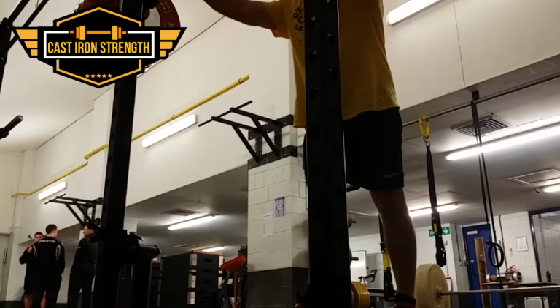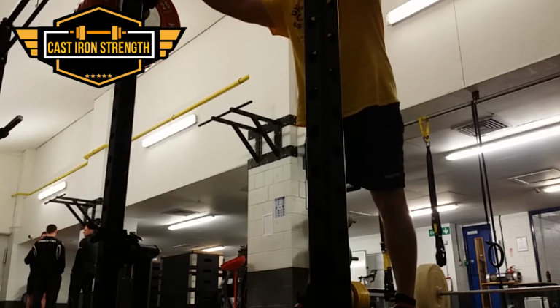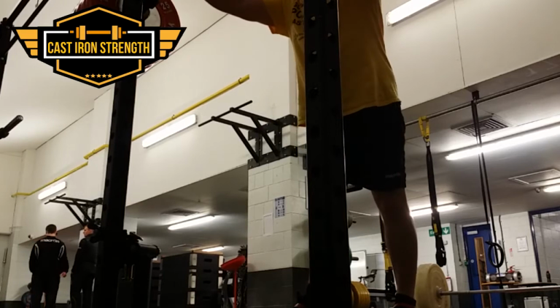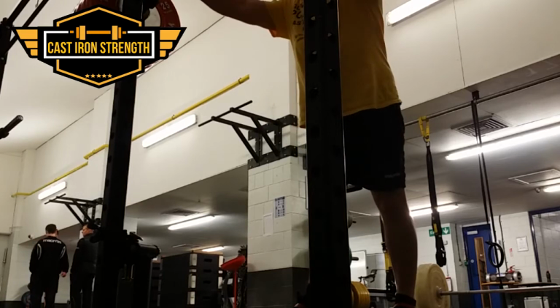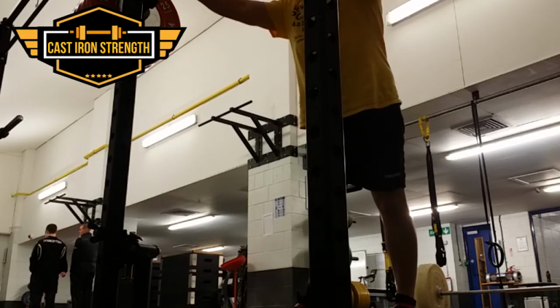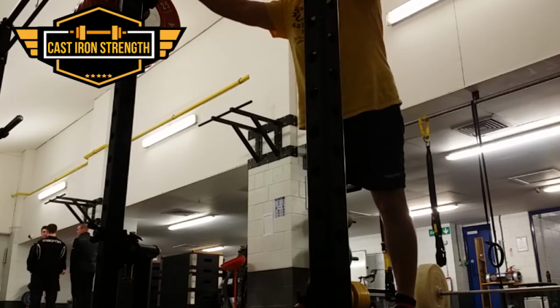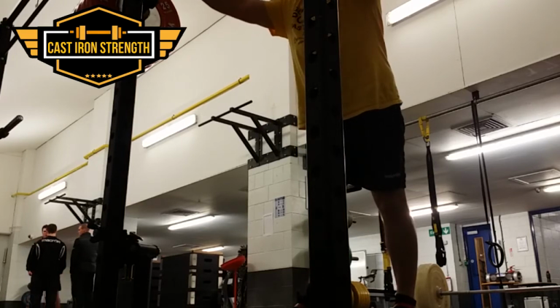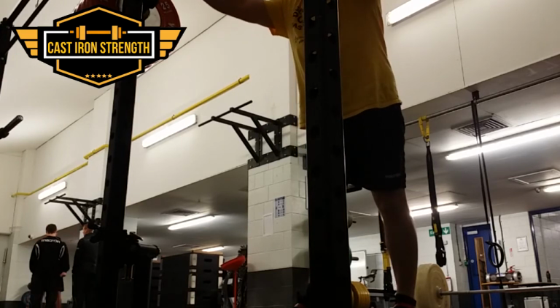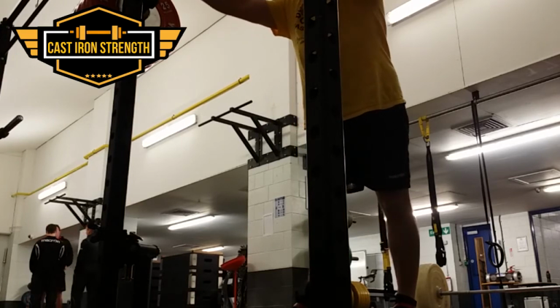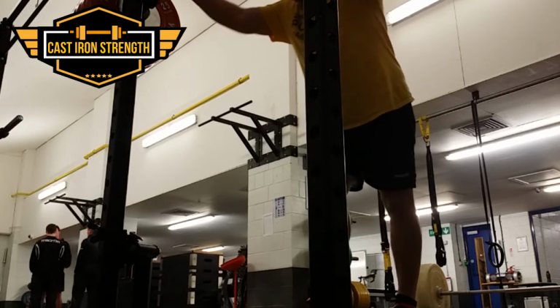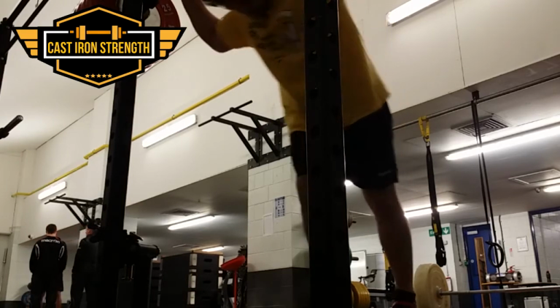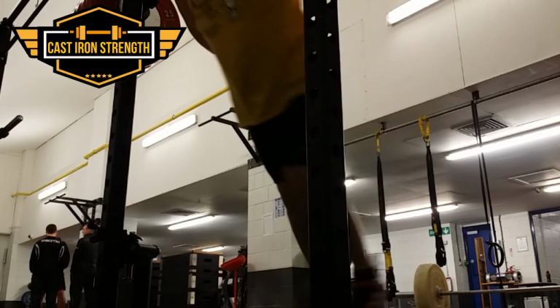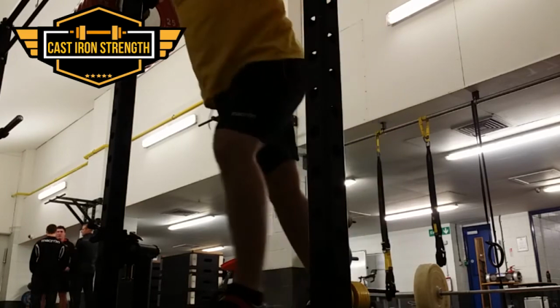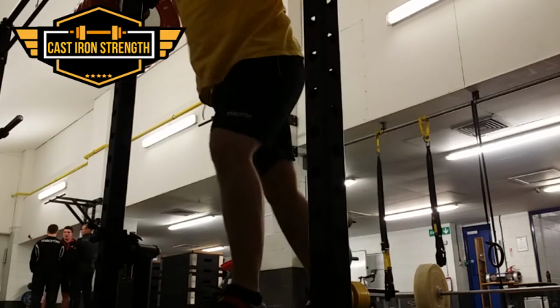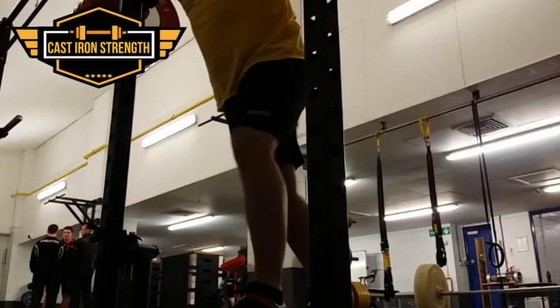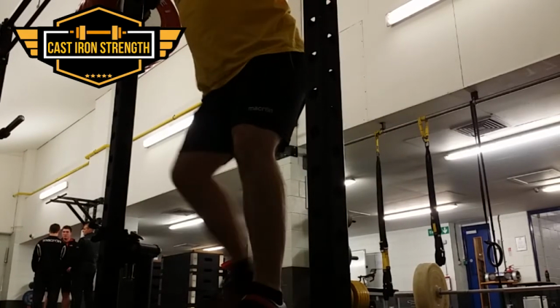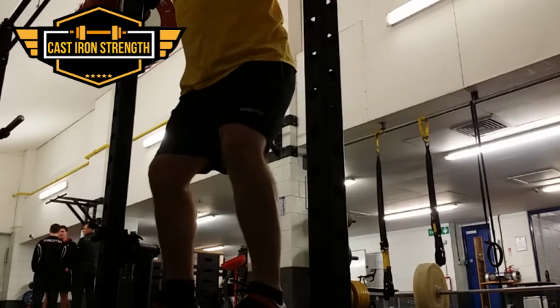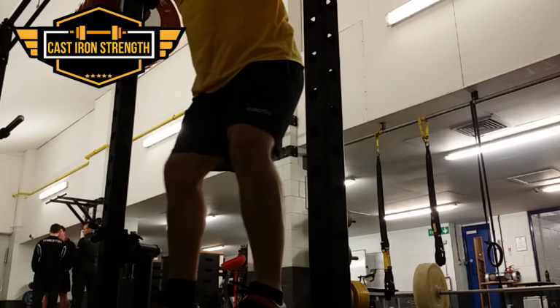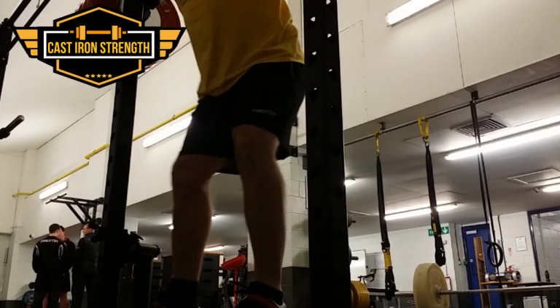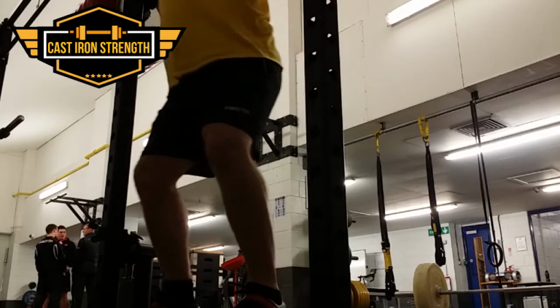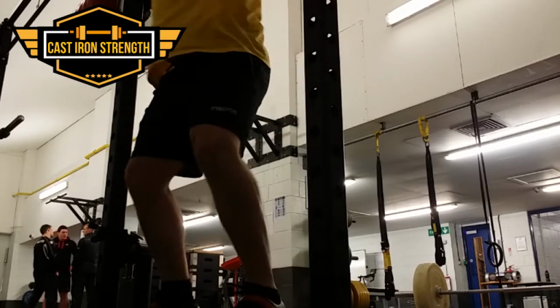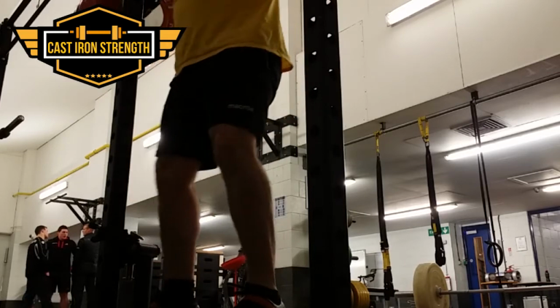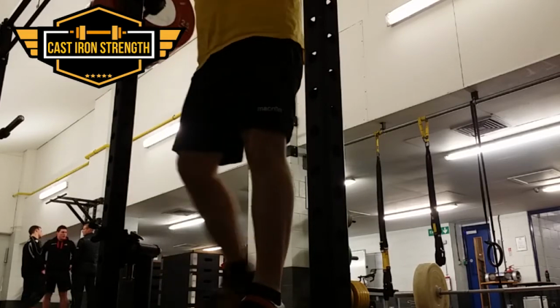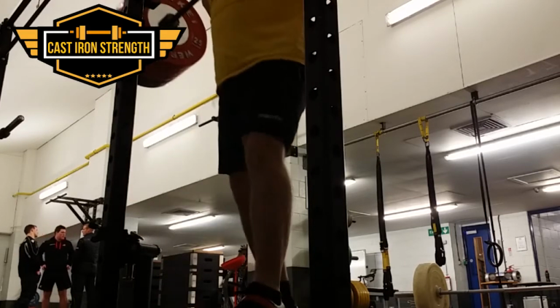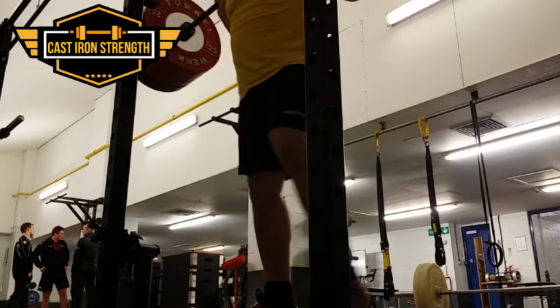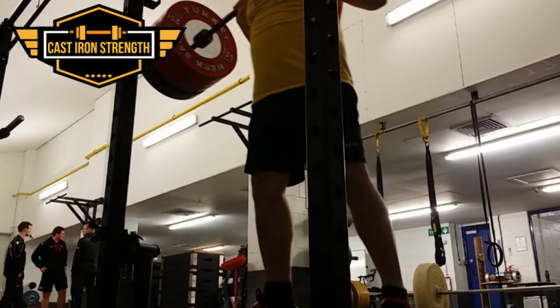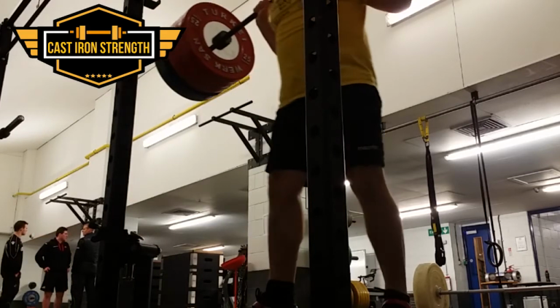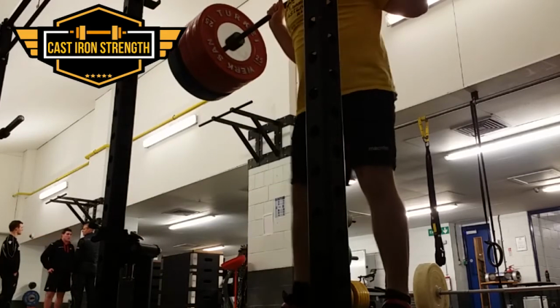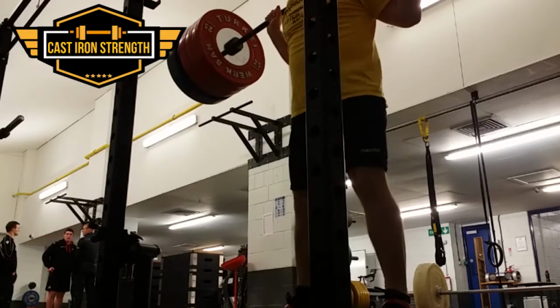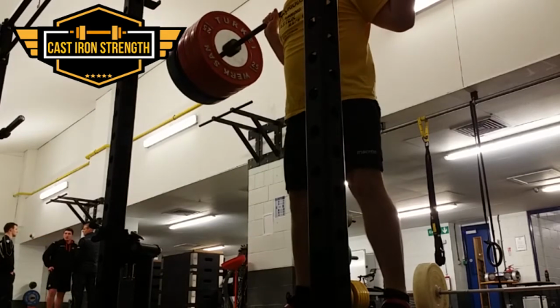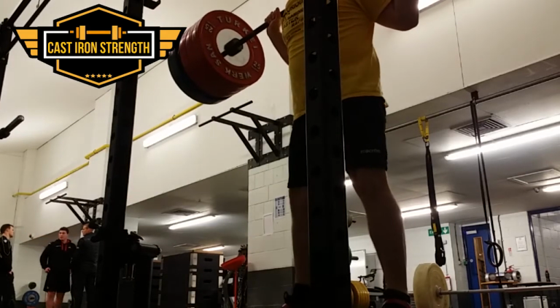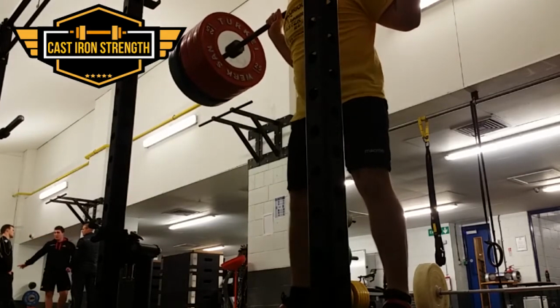Weirdly, as I went heavier my form got better — to be honest it tends to be the case. 210 felt easier than 180, just because I stayed tight through the movement.